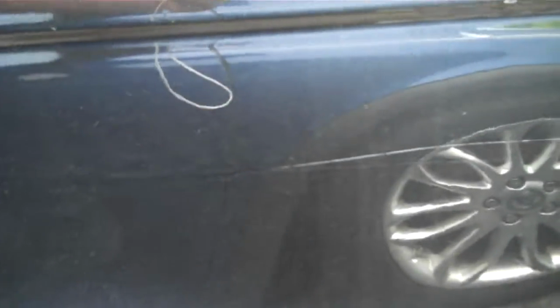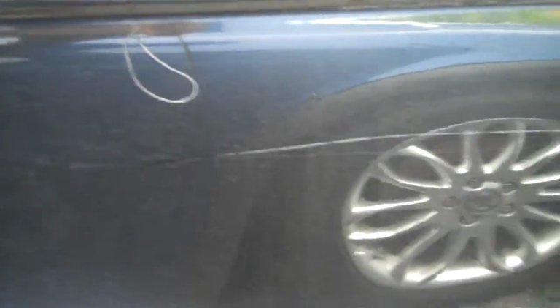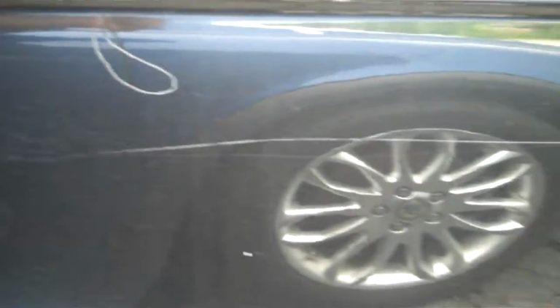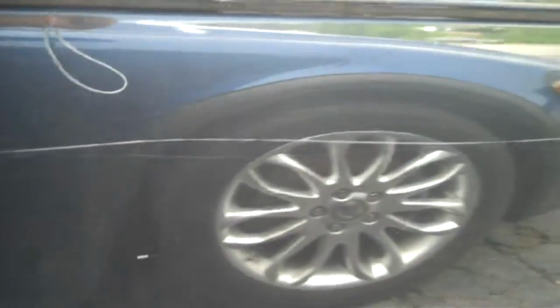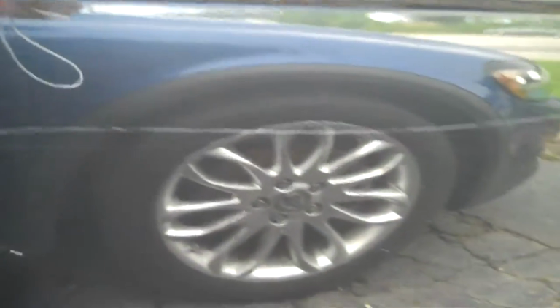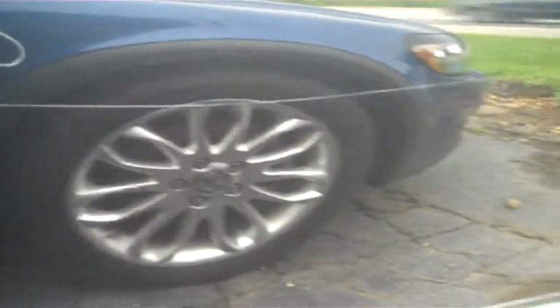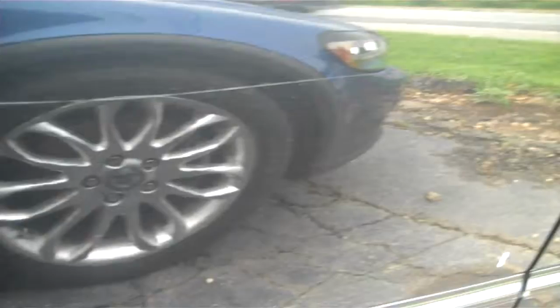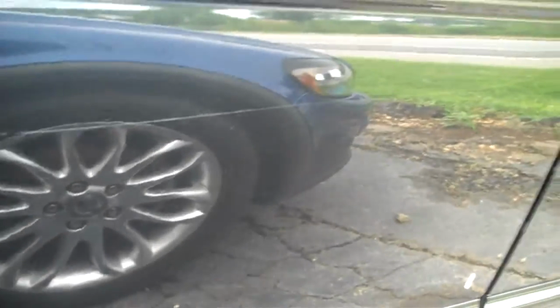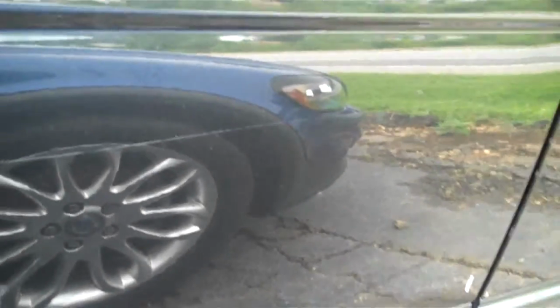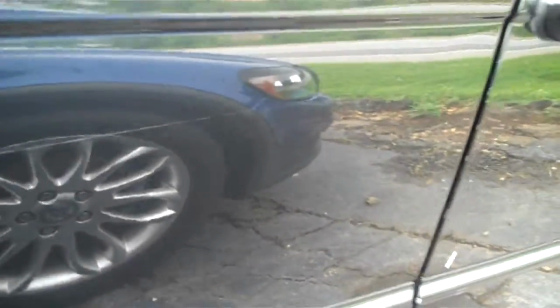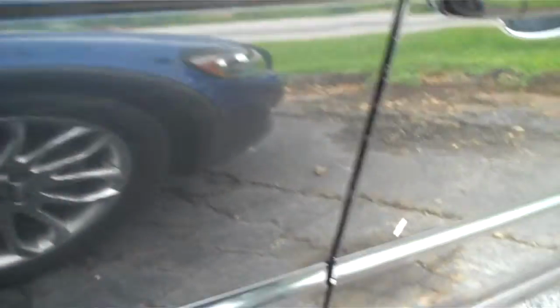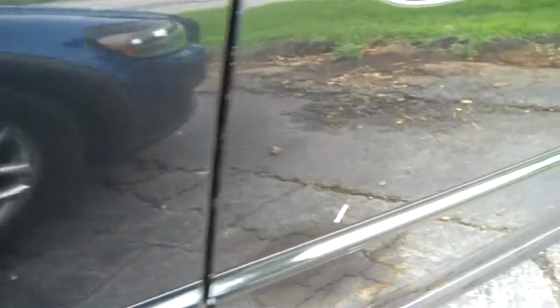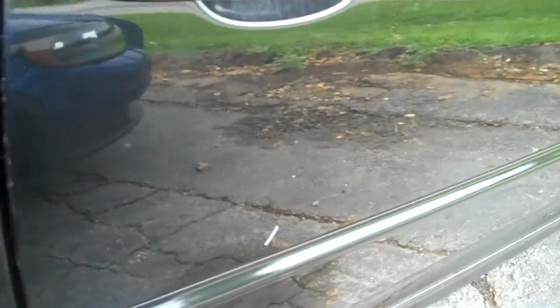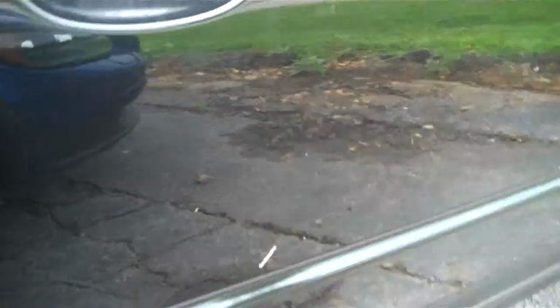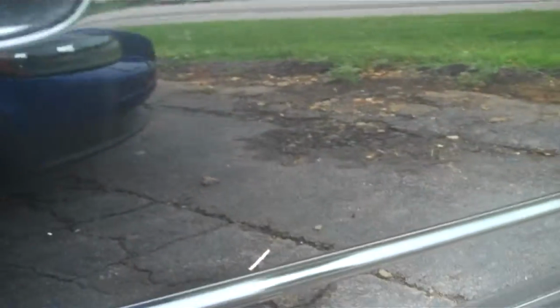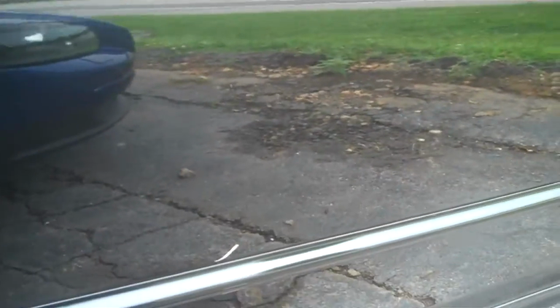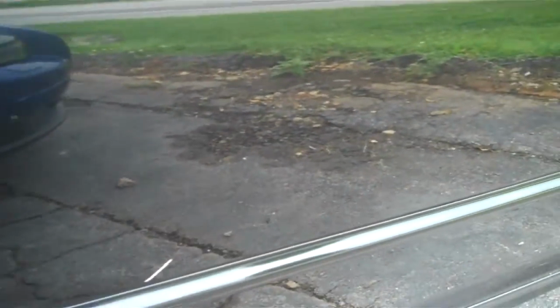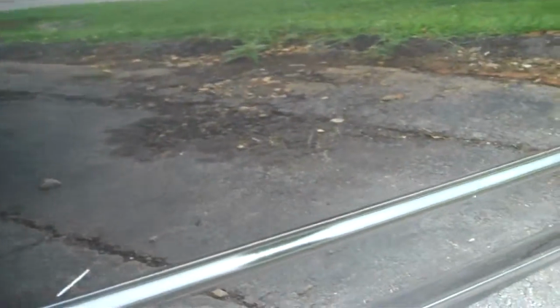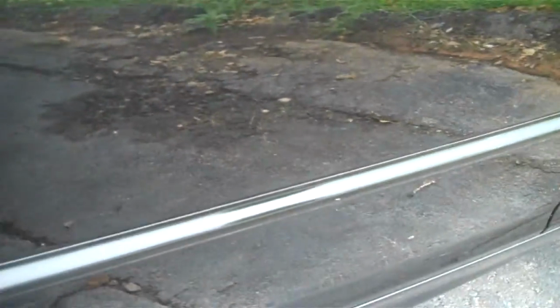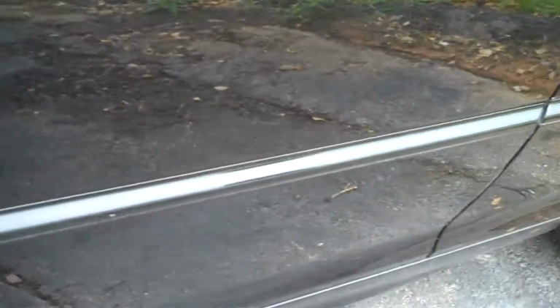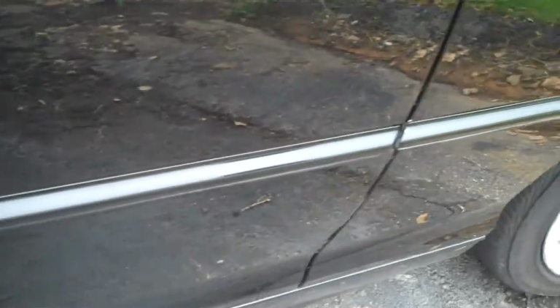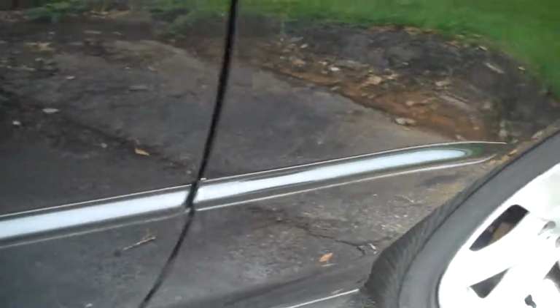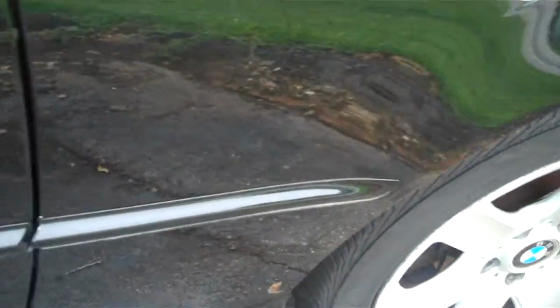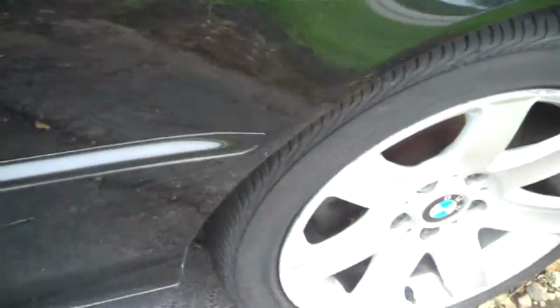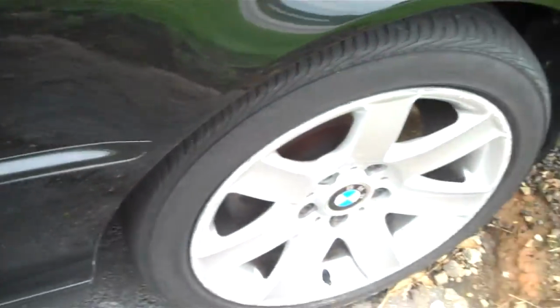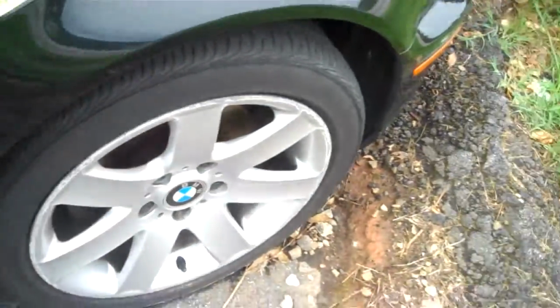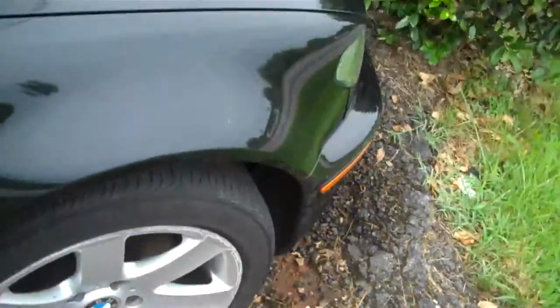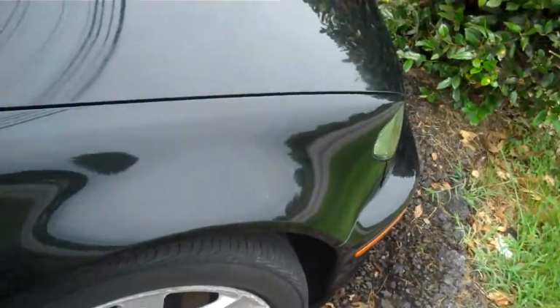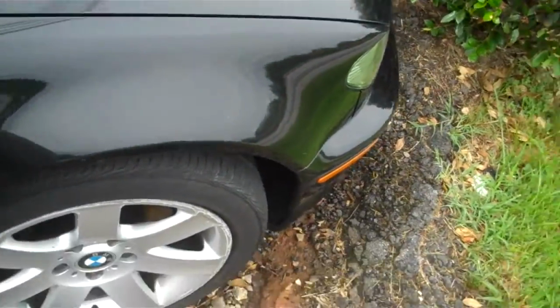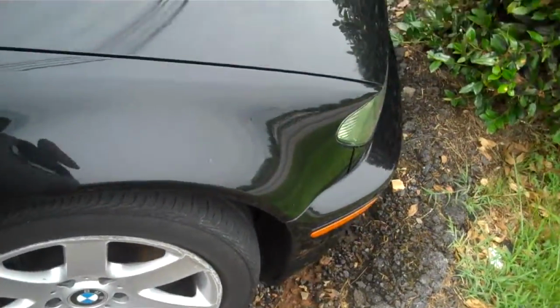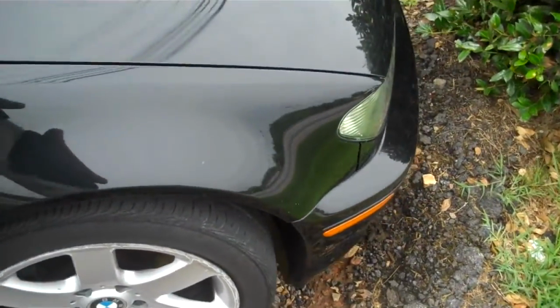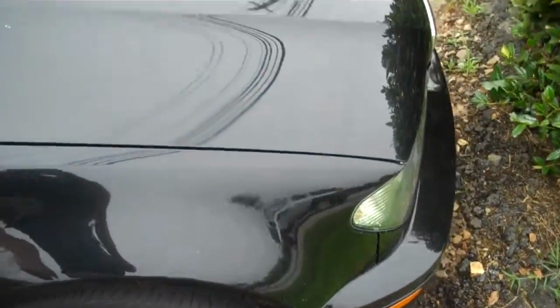There is a scratch here on the right side, as you can see in the paint there. It will be the only blemish I would see on the passenger side of the vehicle.